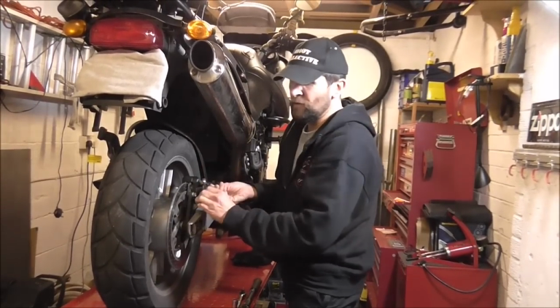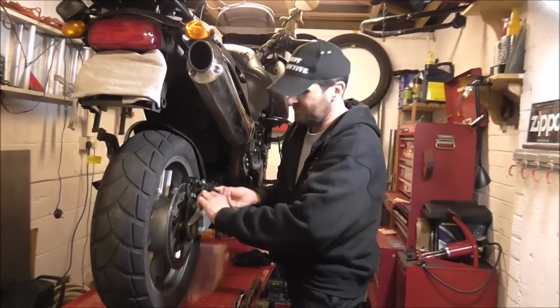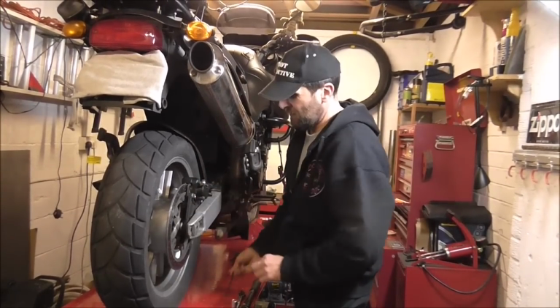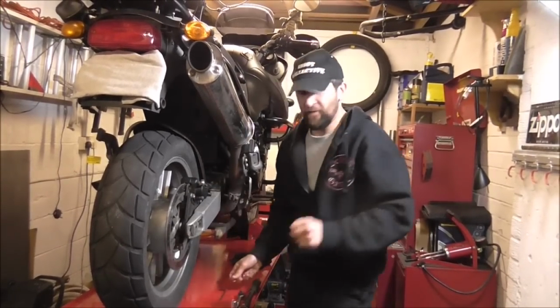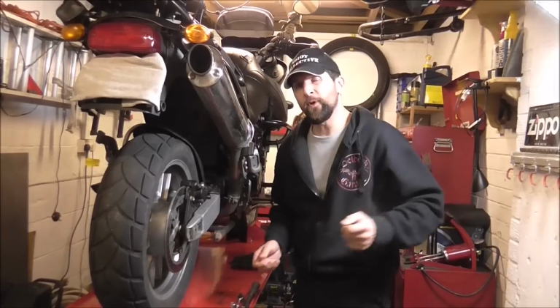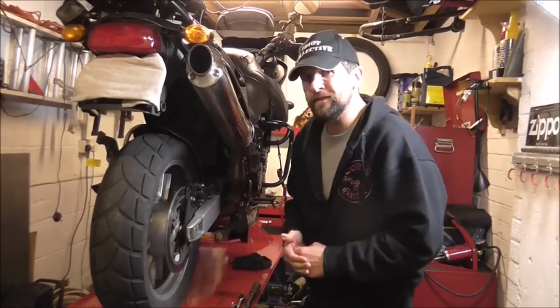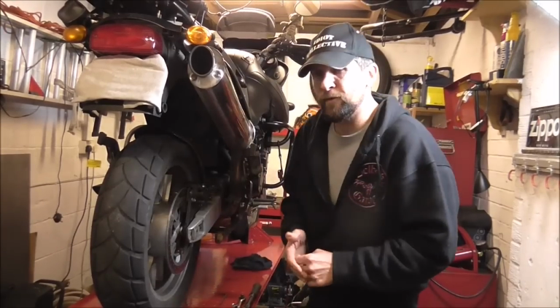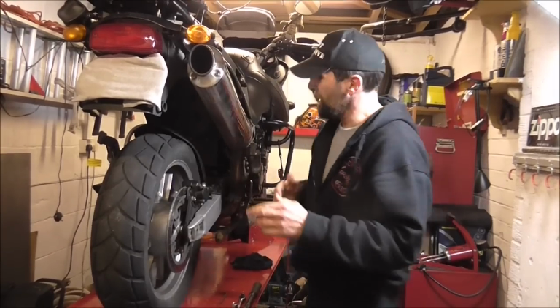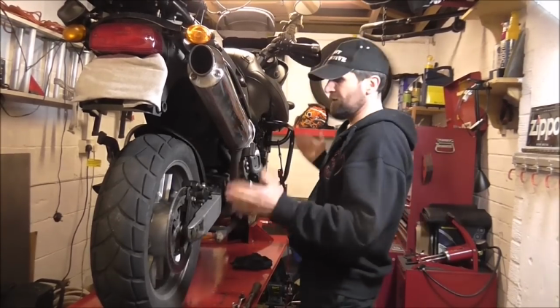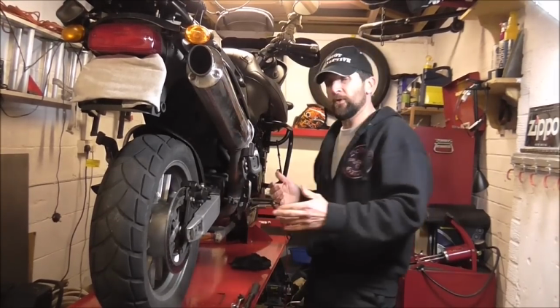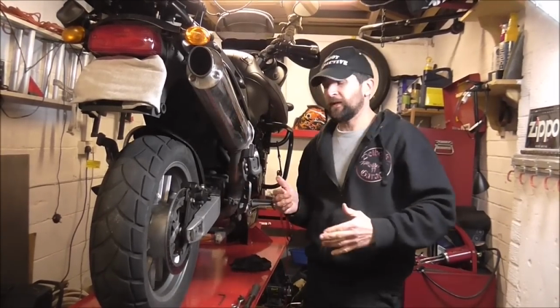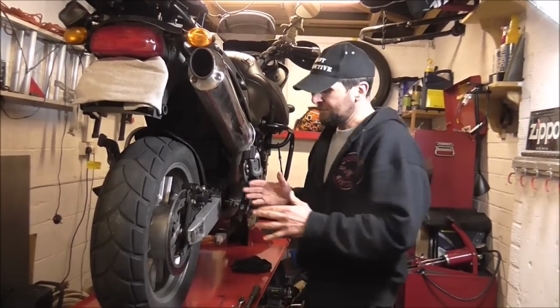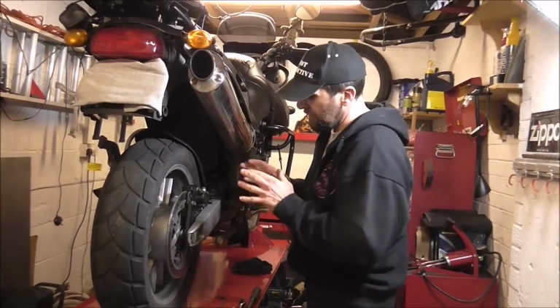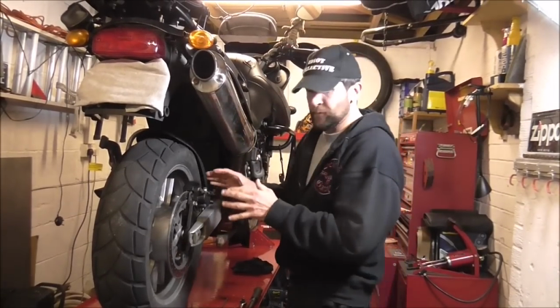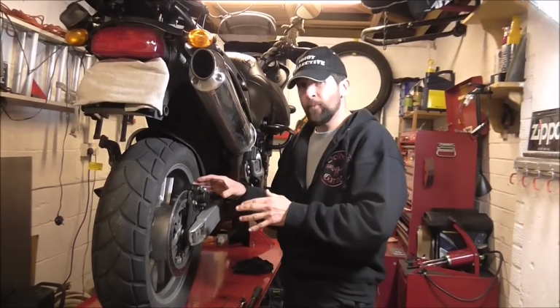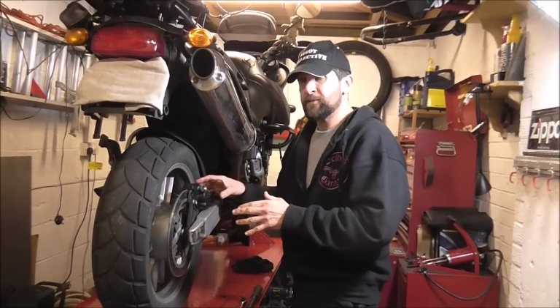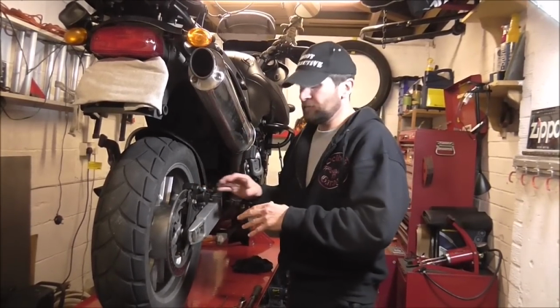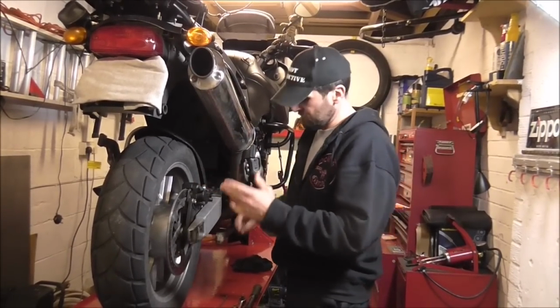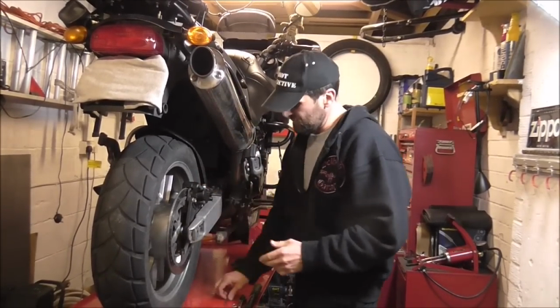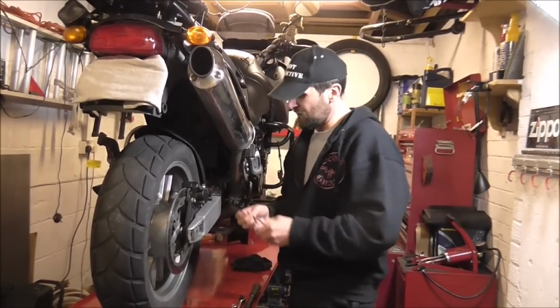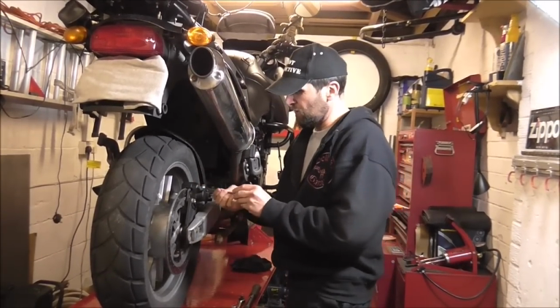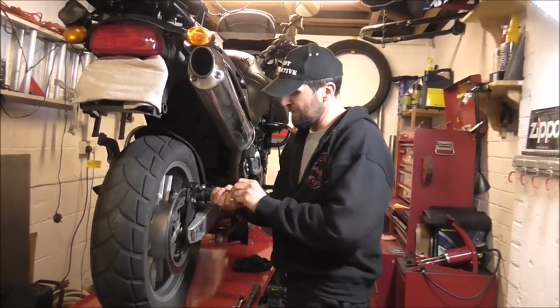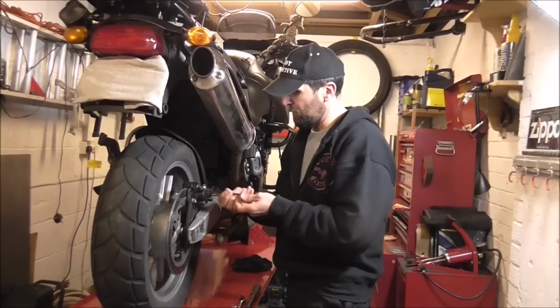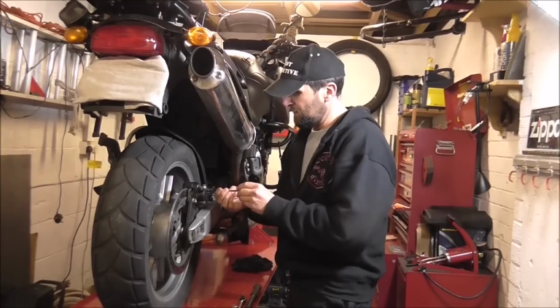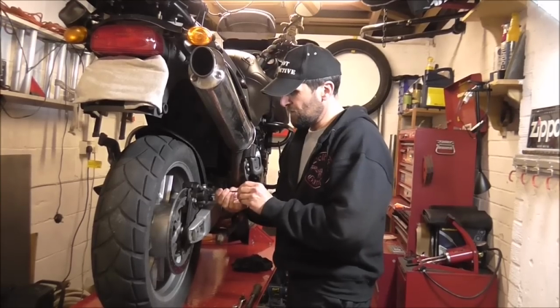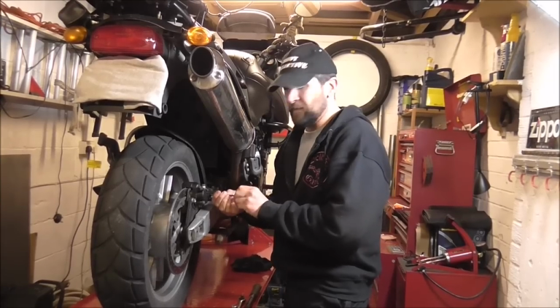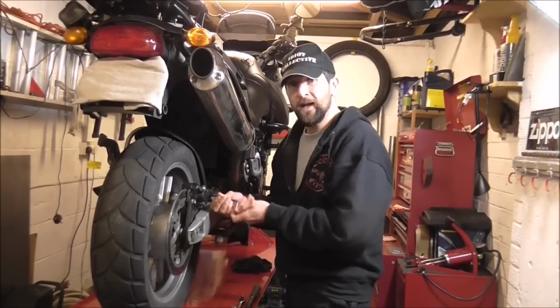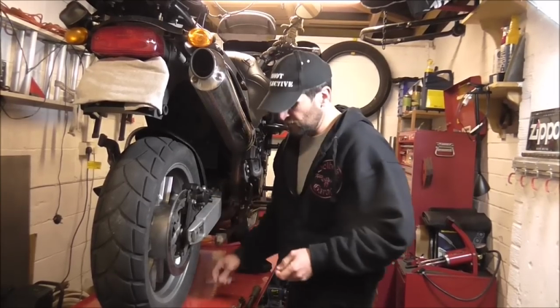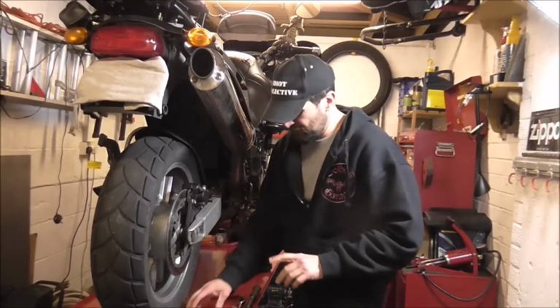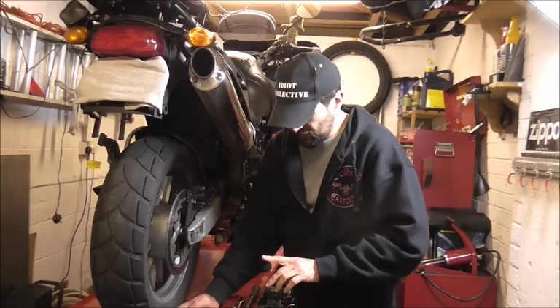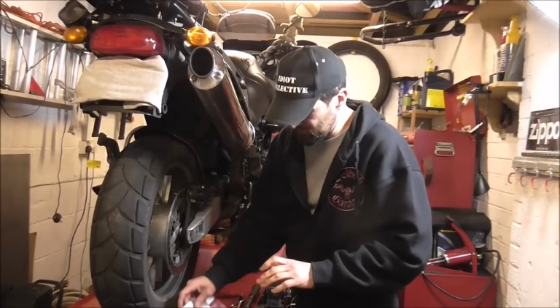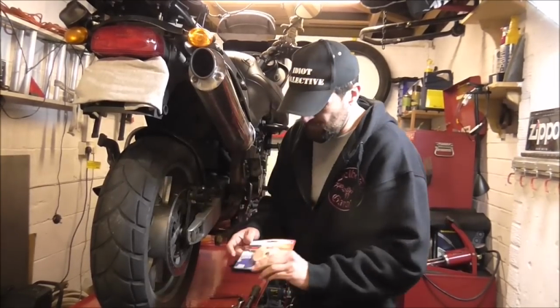Welcome back. Following on from the other day from the service we did on the Tiger, I had to put the old brake pads back in because the rear ones were just shot completely out and time for replacement. I've ordered them and the parts have turned up.